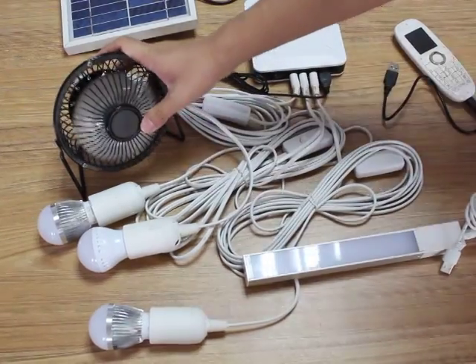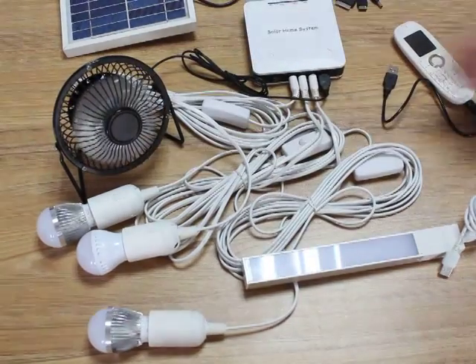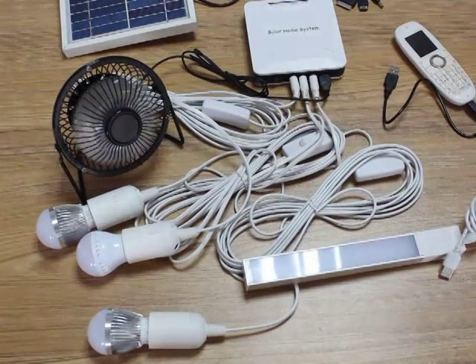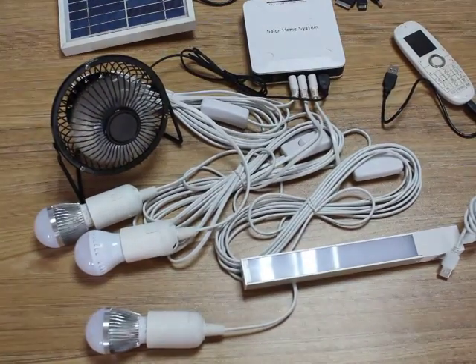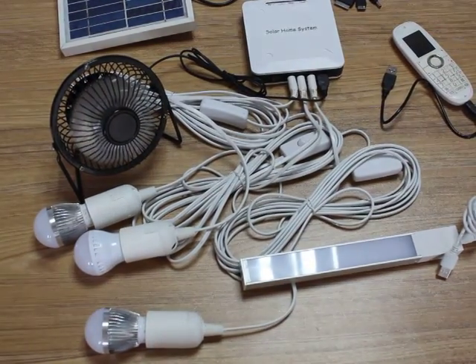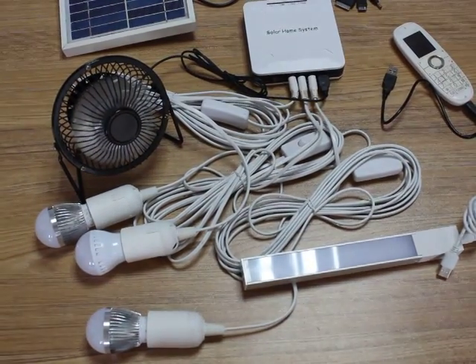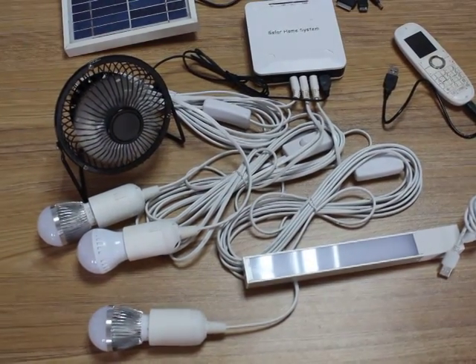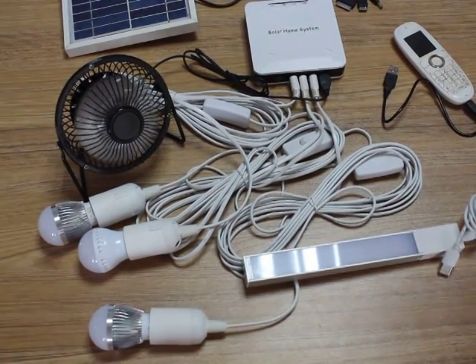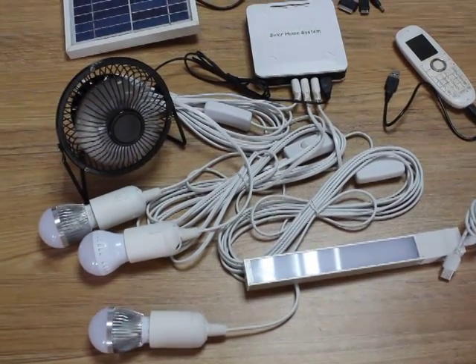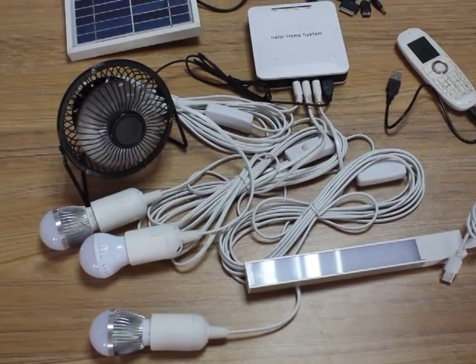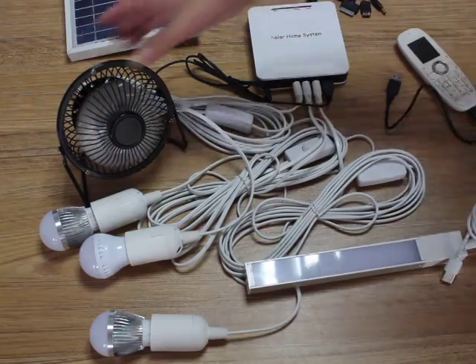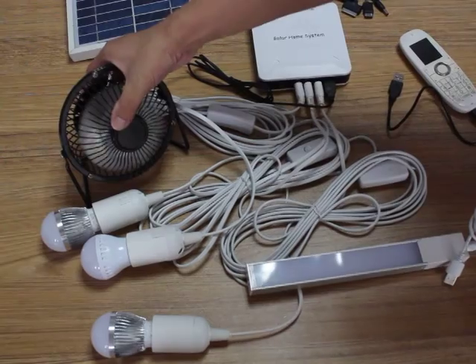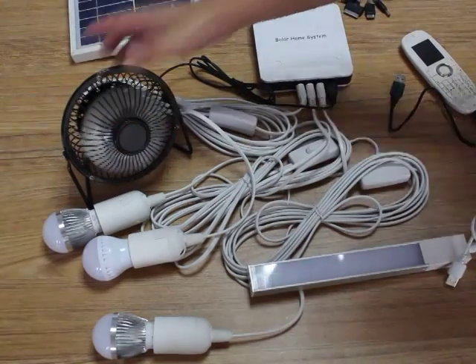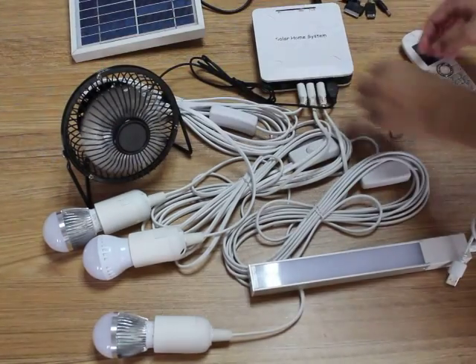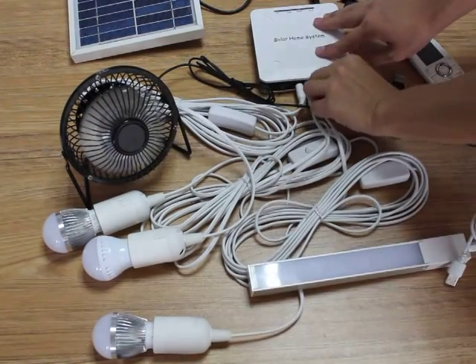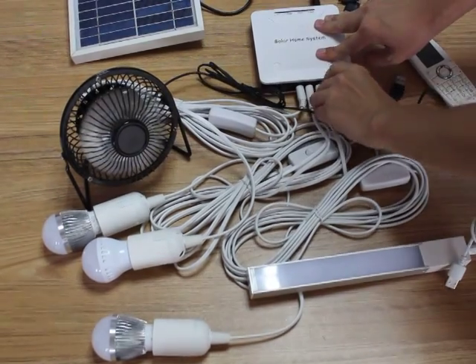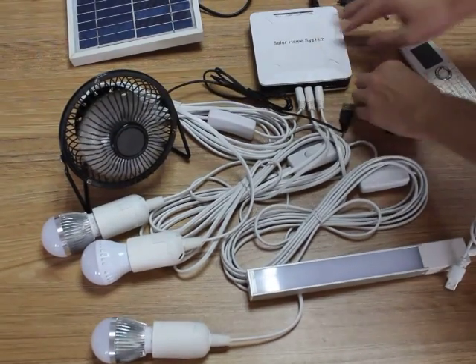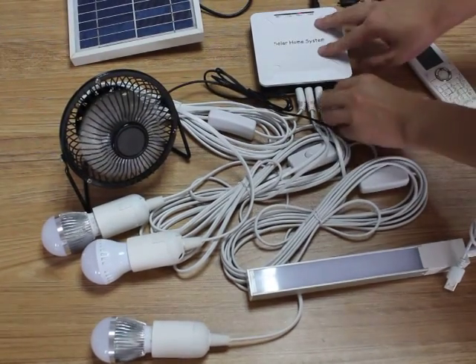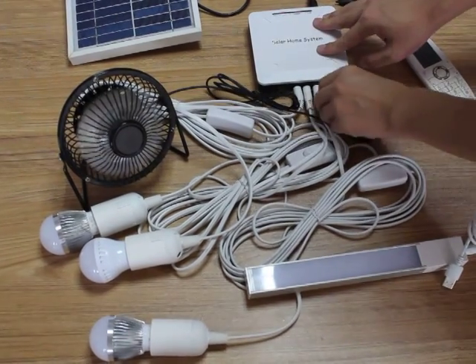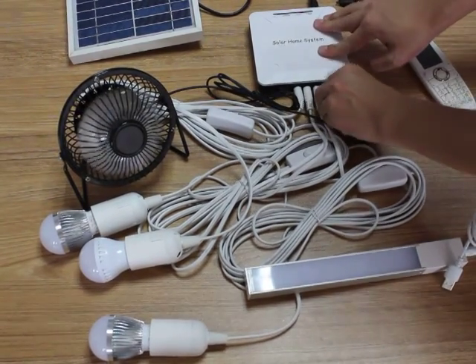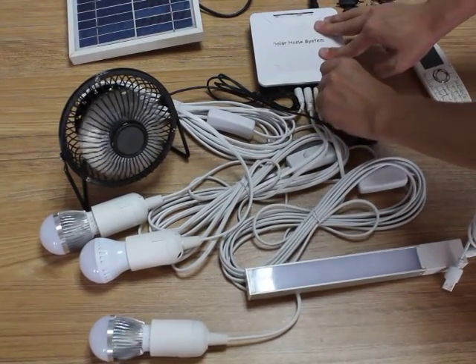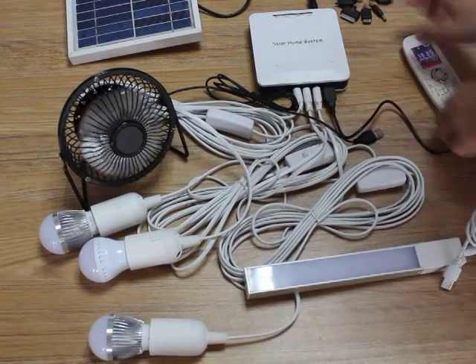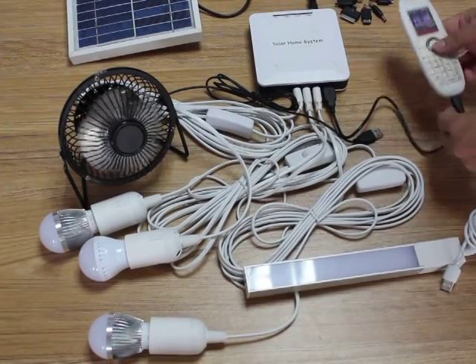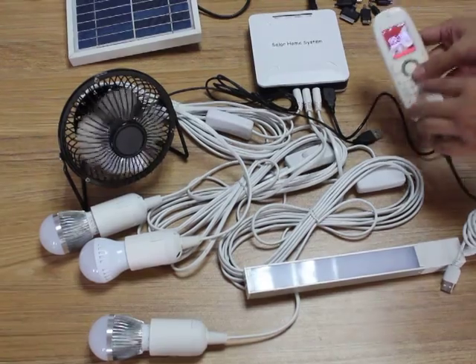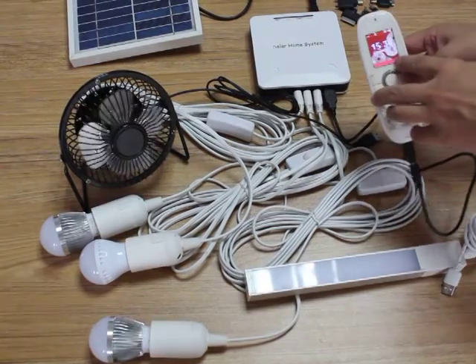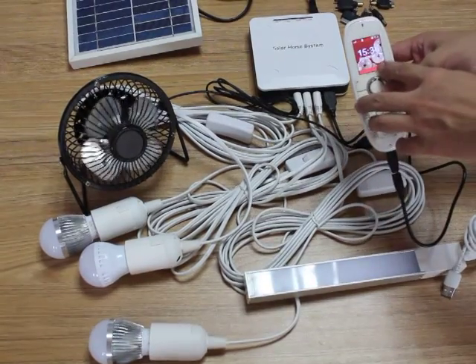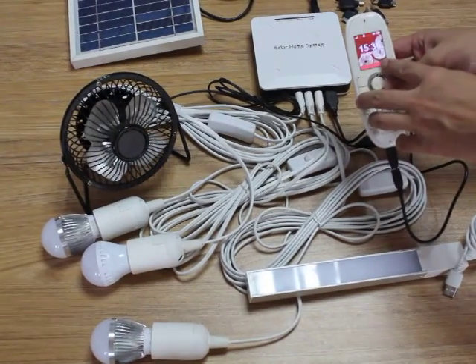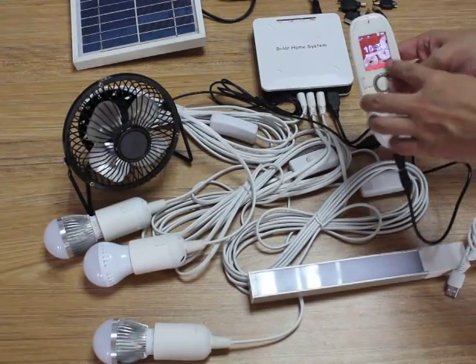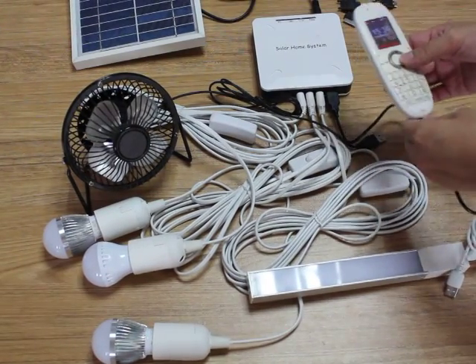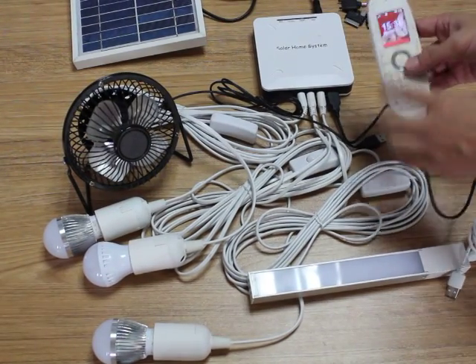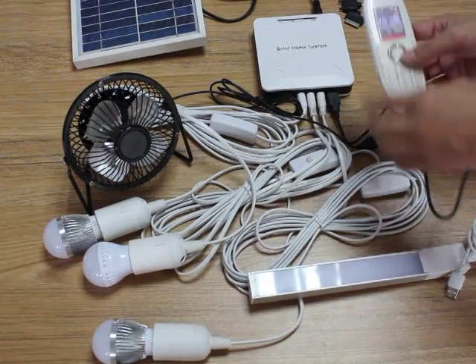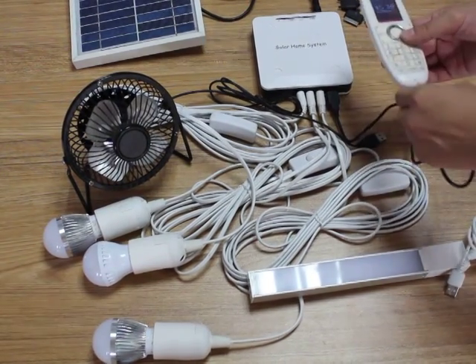At the same time, you can exchange the mini solar fan for the mobile charger. There is the mobile charger — you can see that the mobile is working and it's charging now.